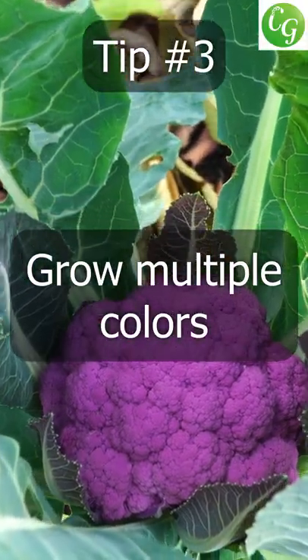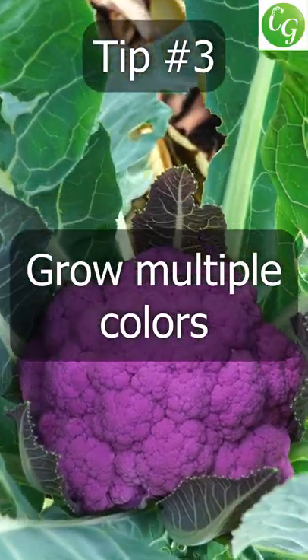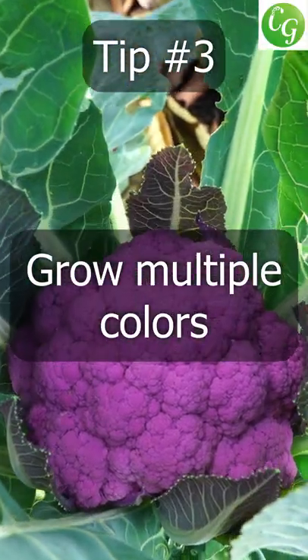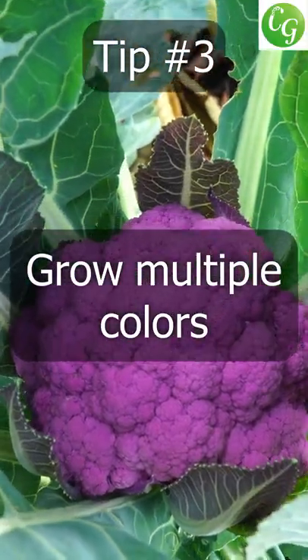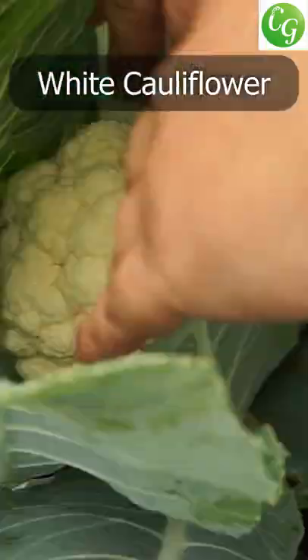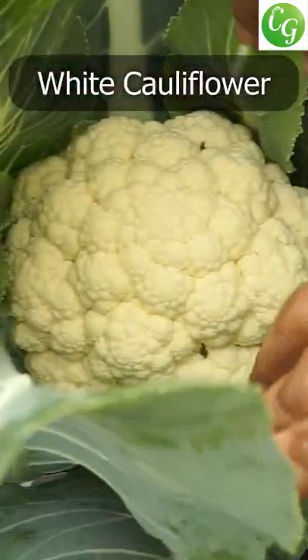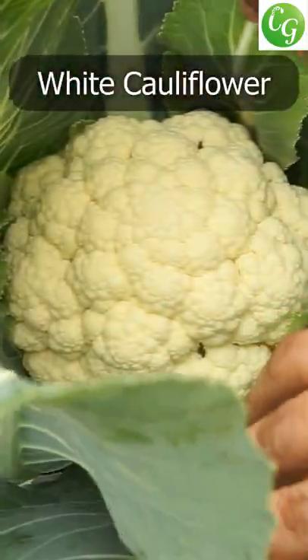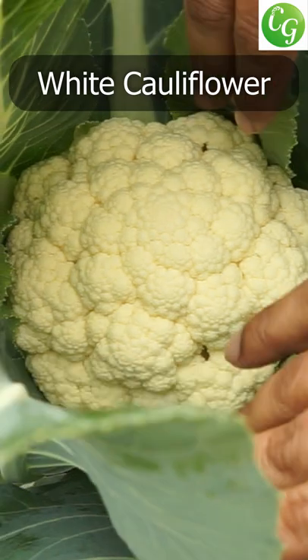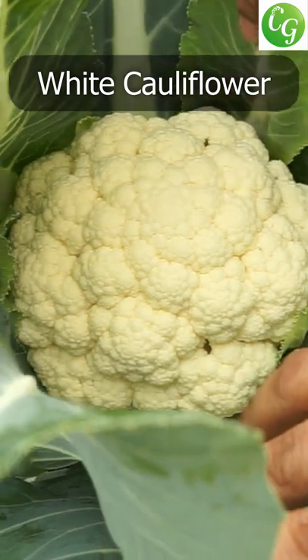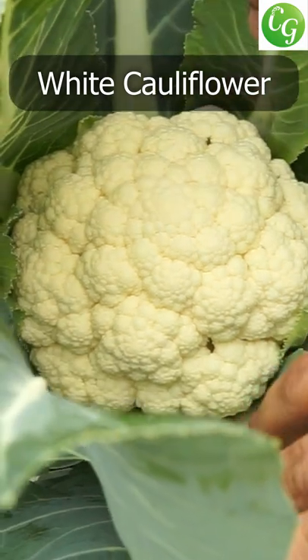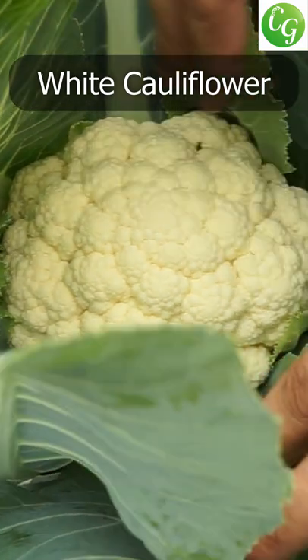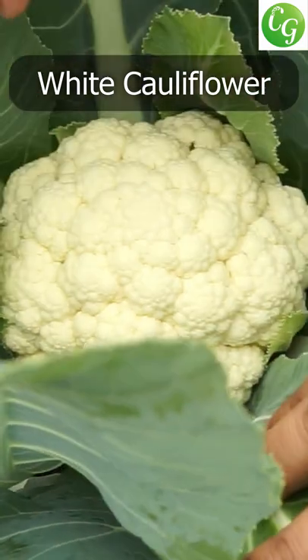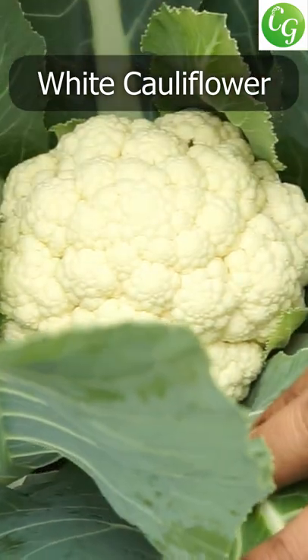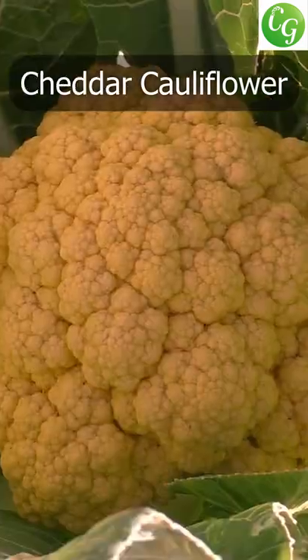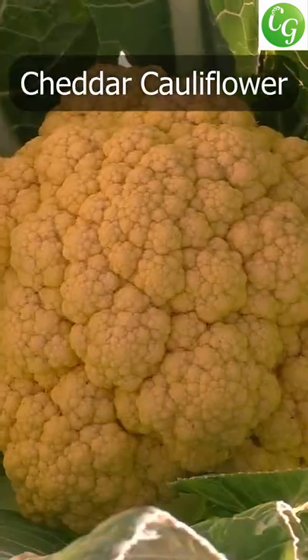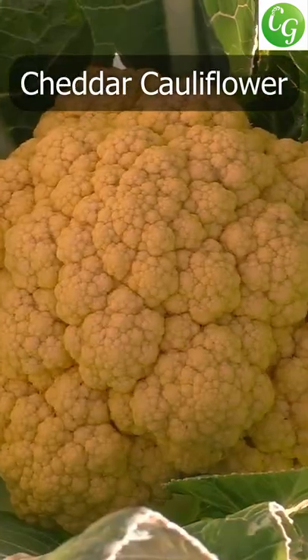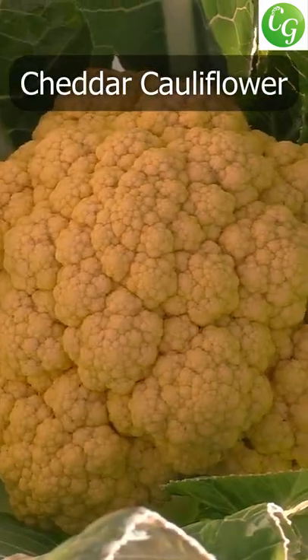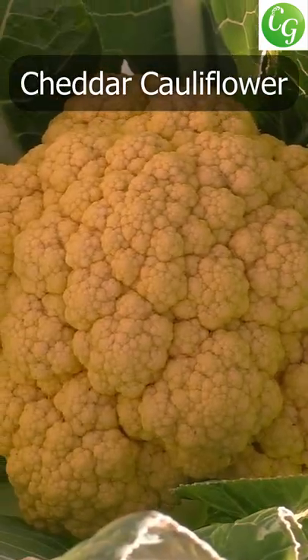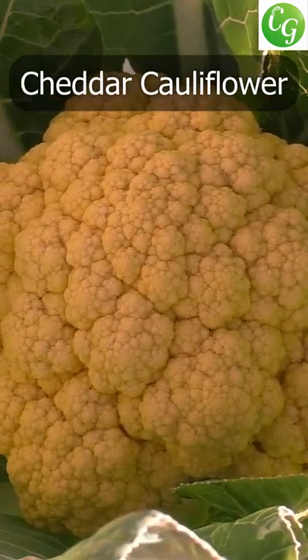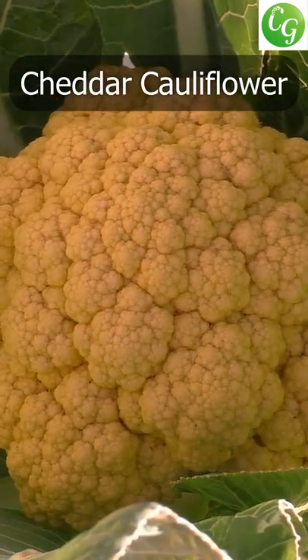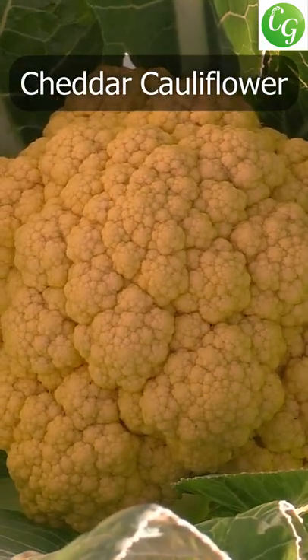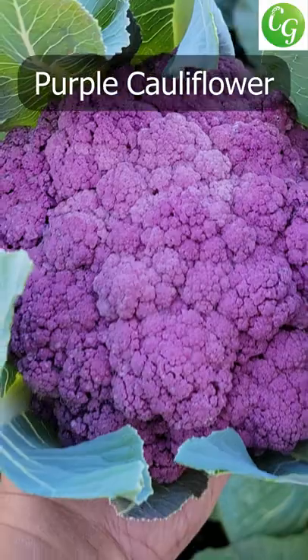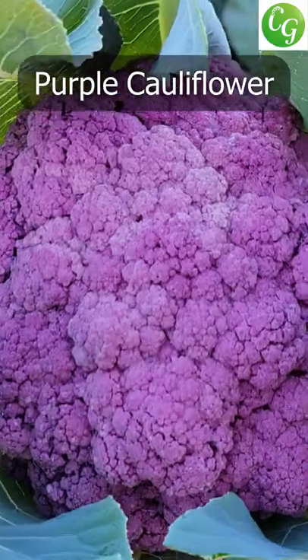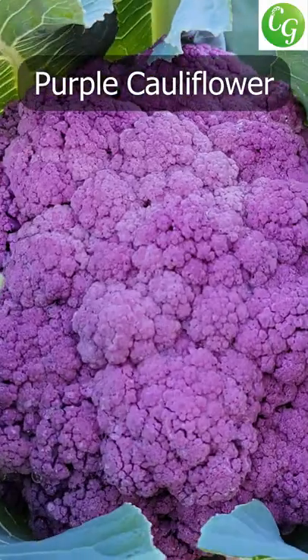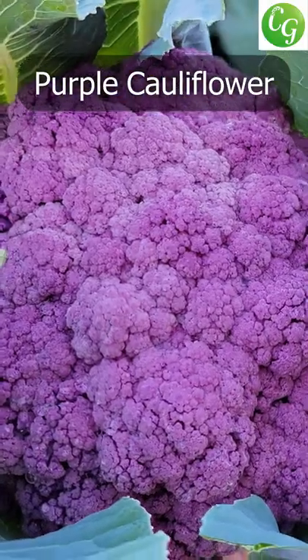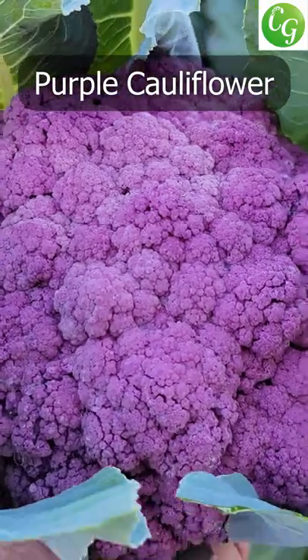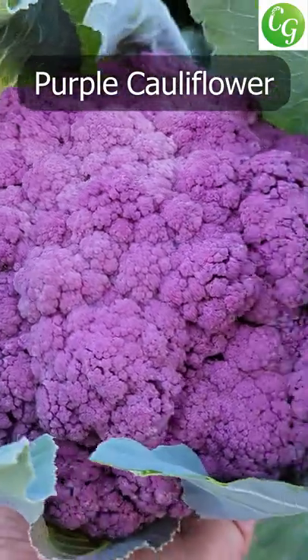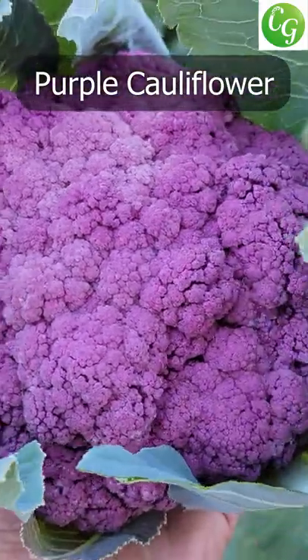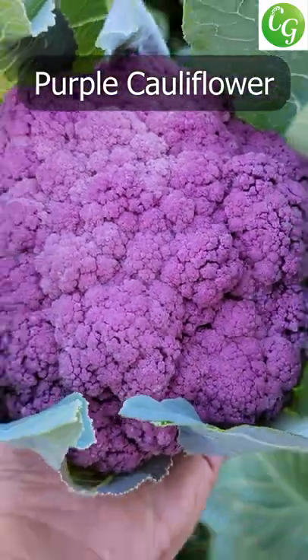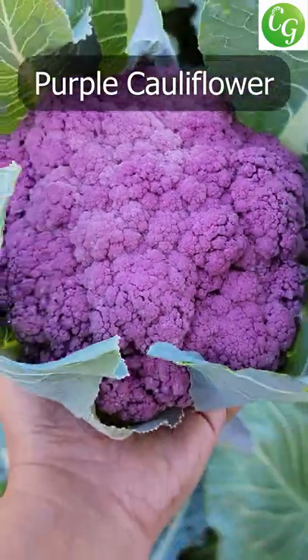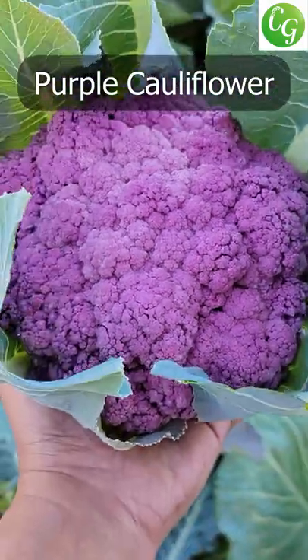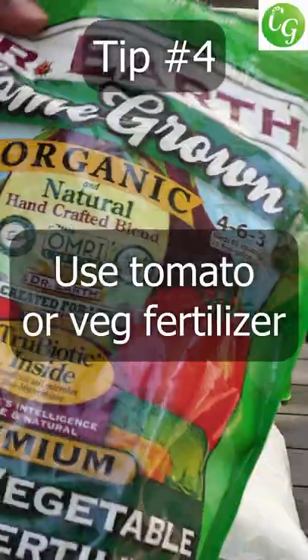Tip 3: Grow multiple colors of cauliflowers. While the white cauliflower may be the most commonly grown, cauliflower comes in a lot of colors like the cheddar cauliflower and the purple cauliflower, which is loaded with antioxidants and minerals.